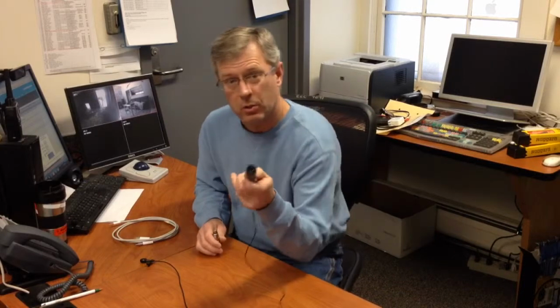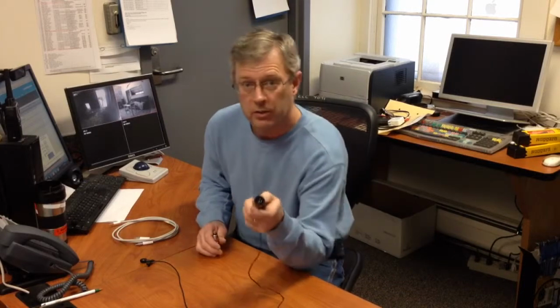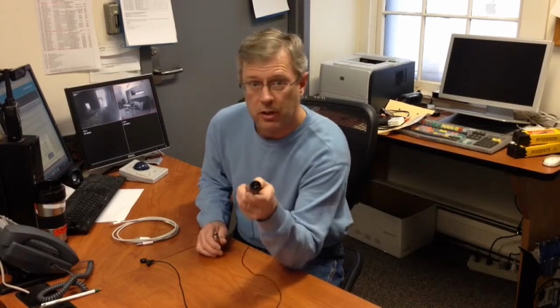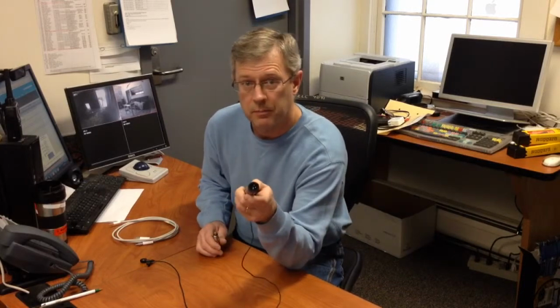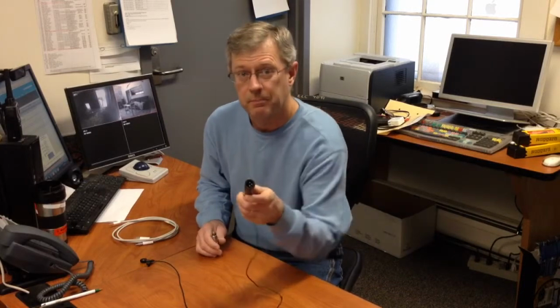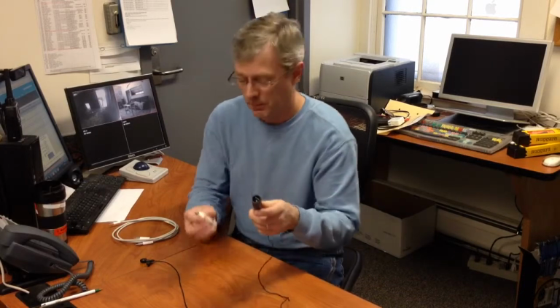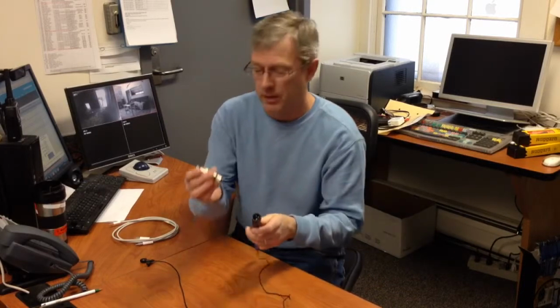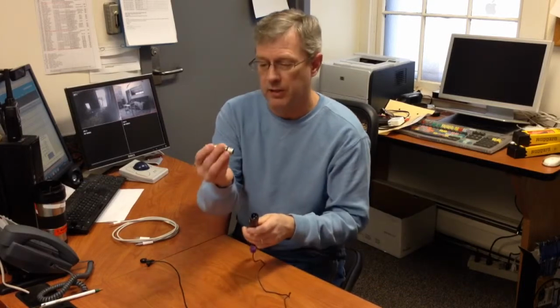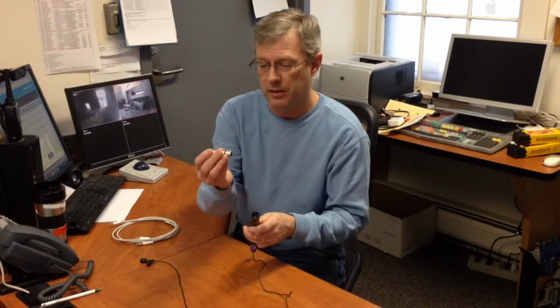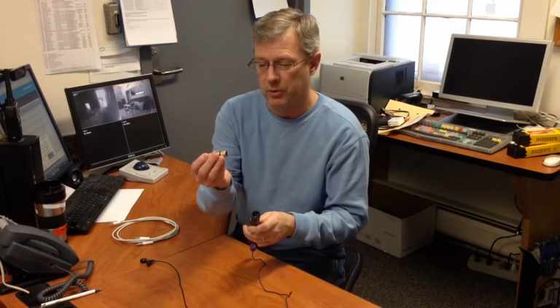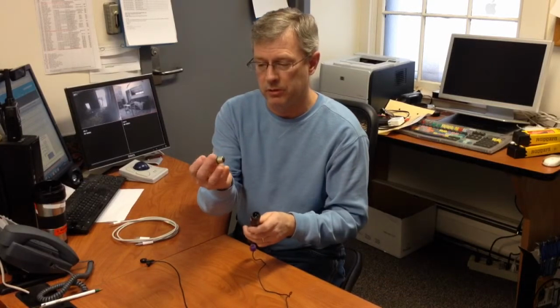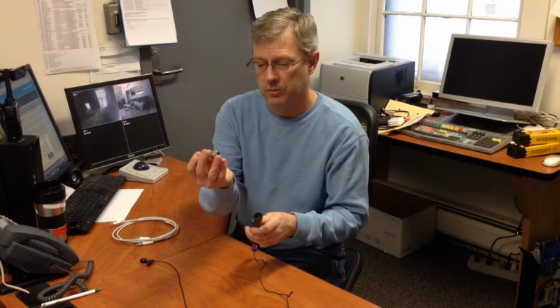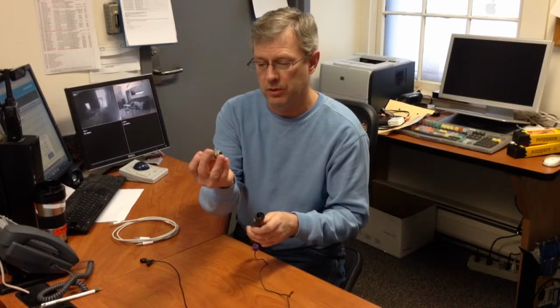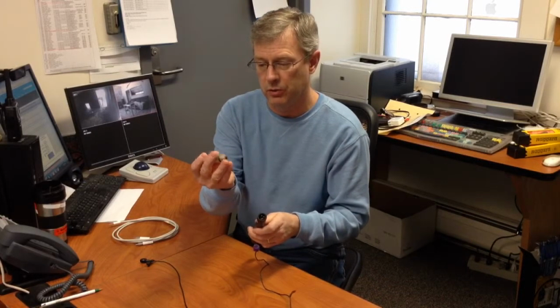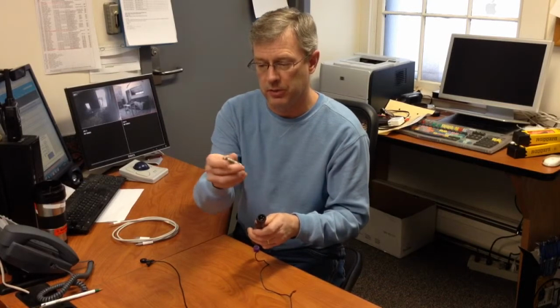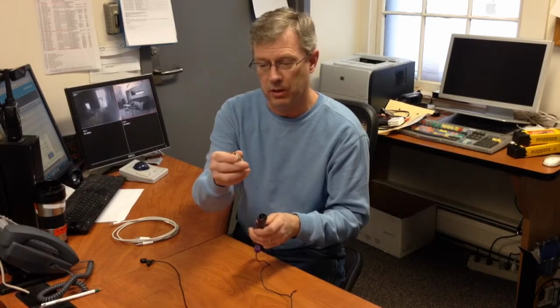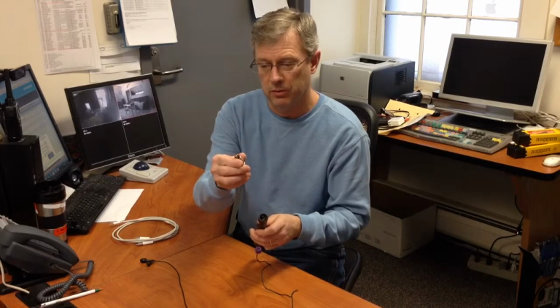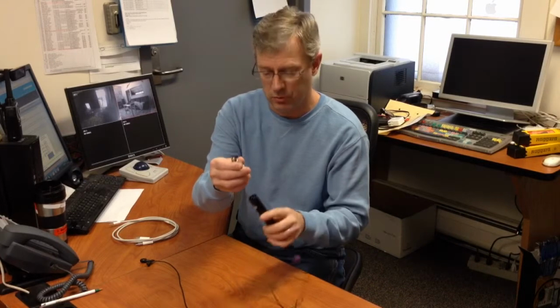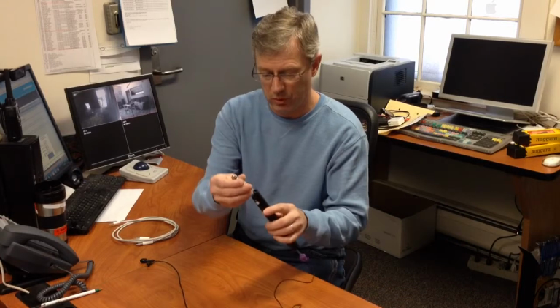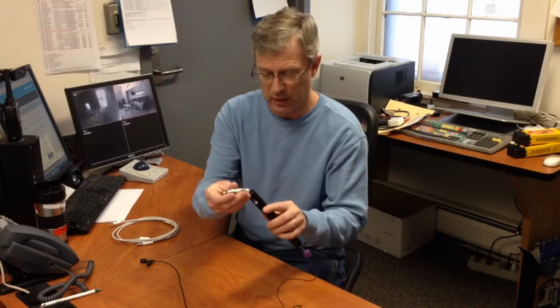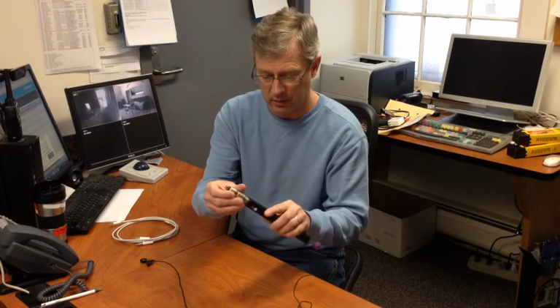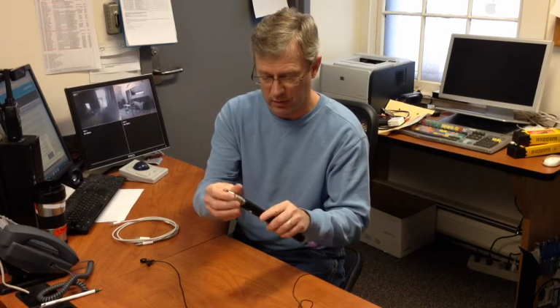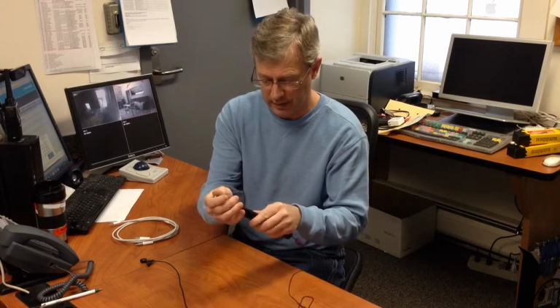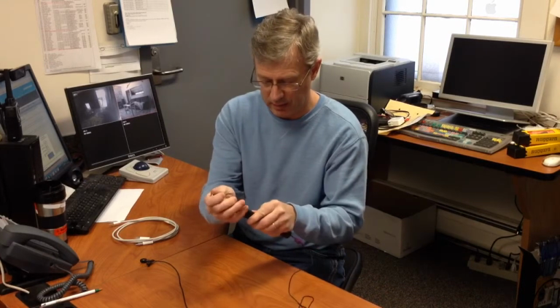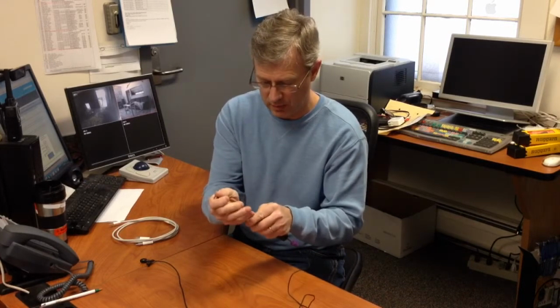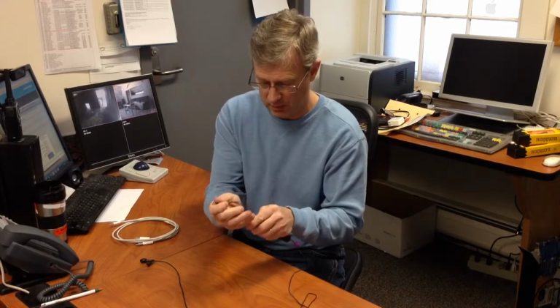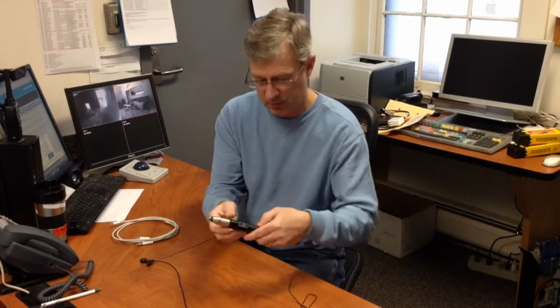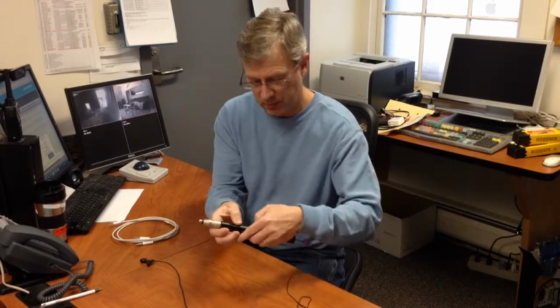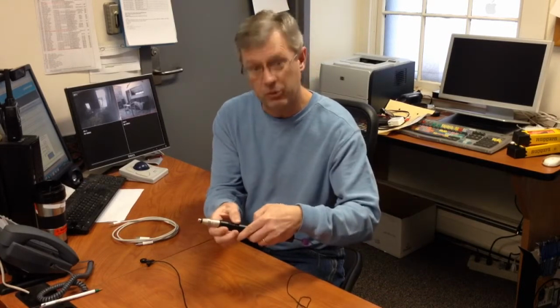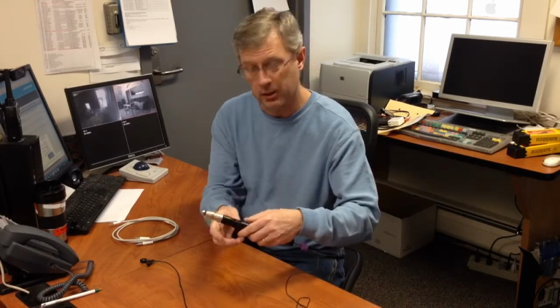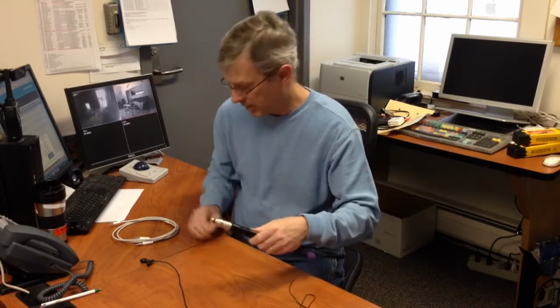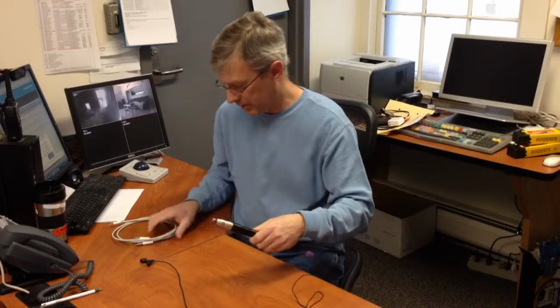So XLR — I've got an adapter here that goes from XLR to RCA. I'll connect that up. I've switched the microphone on already.